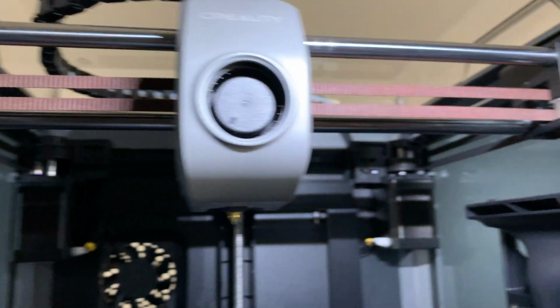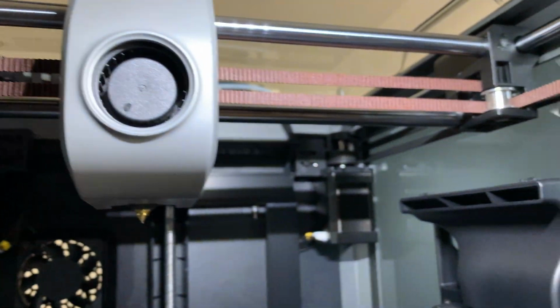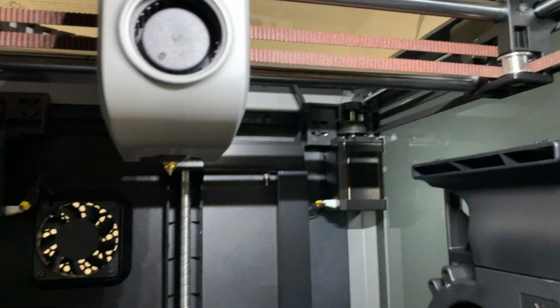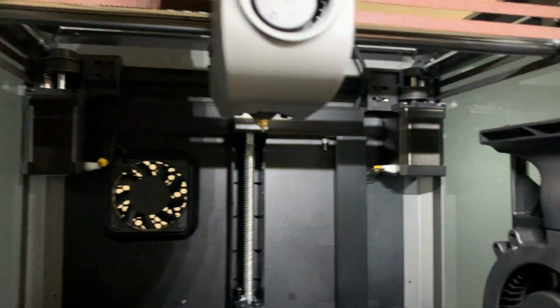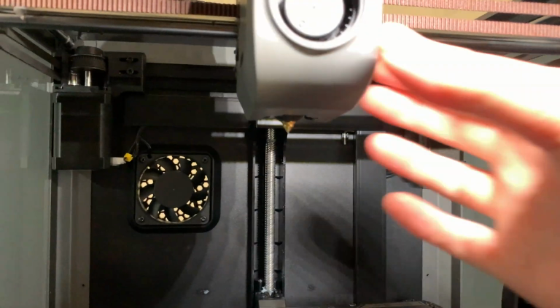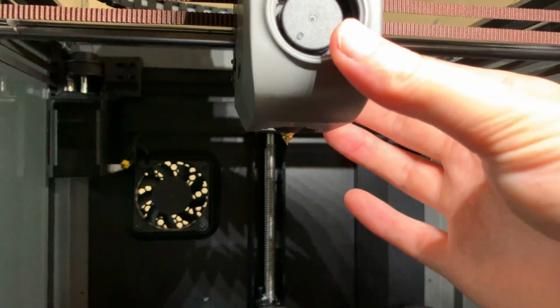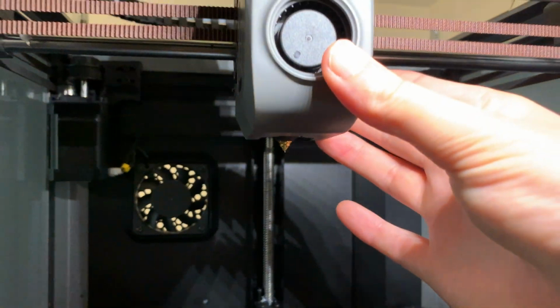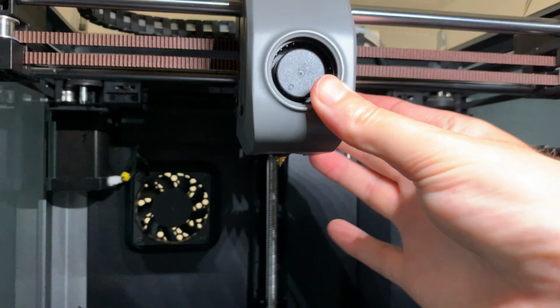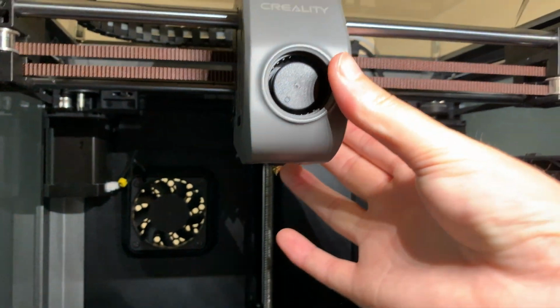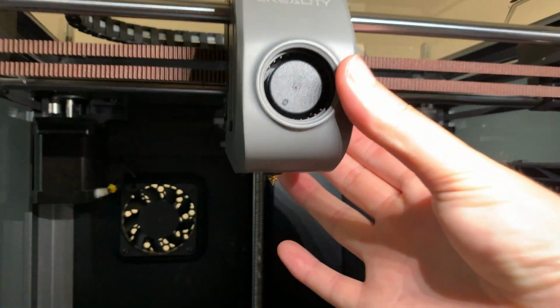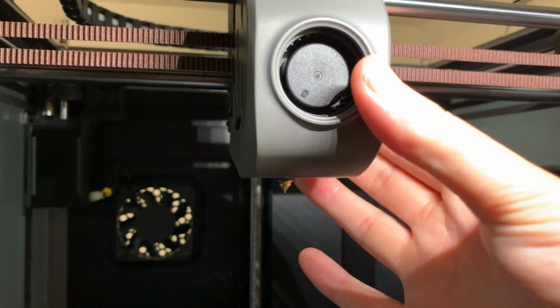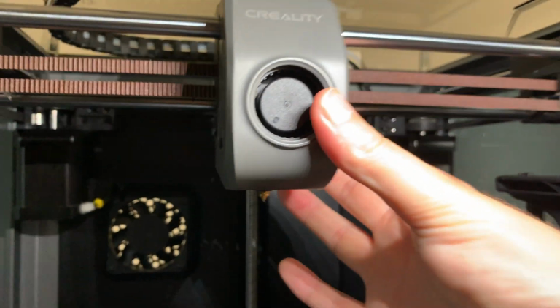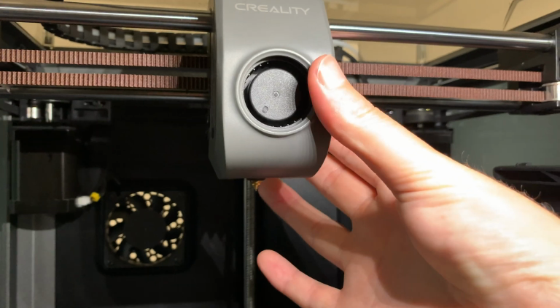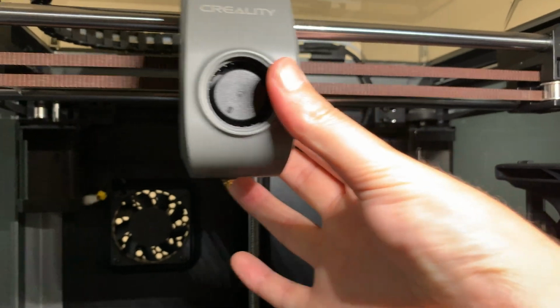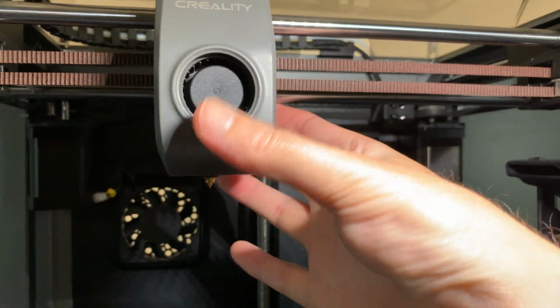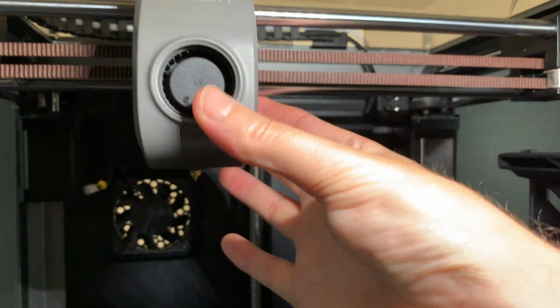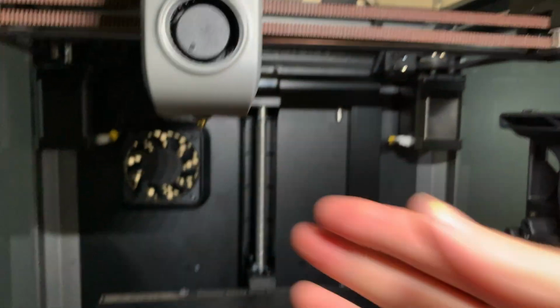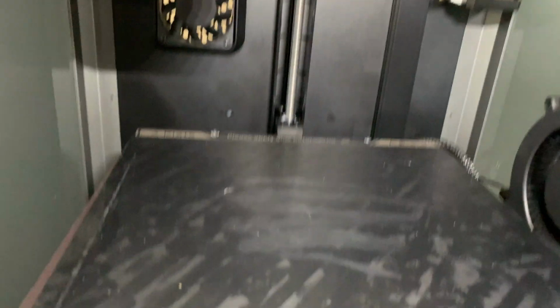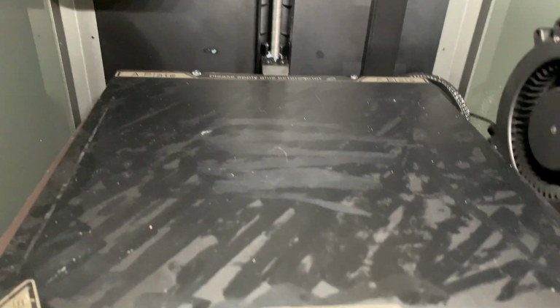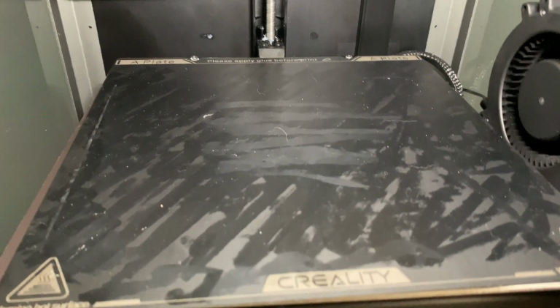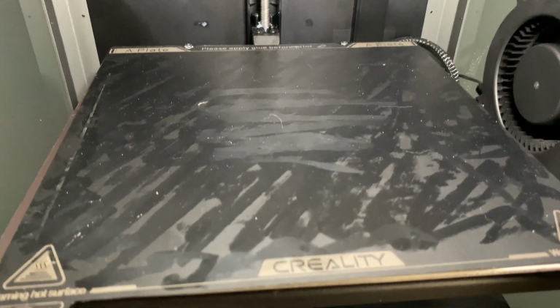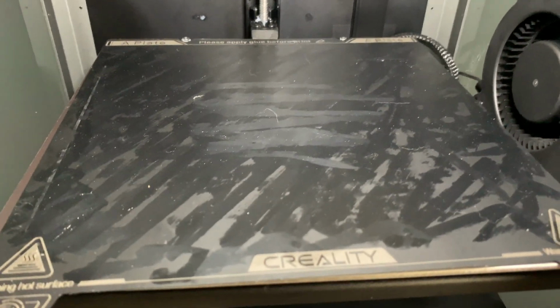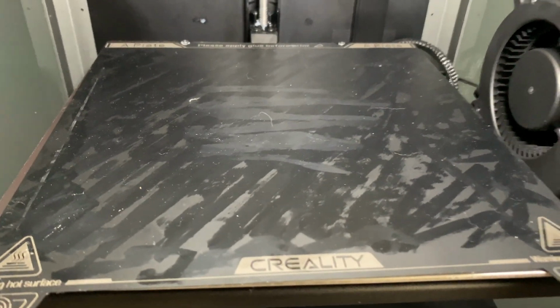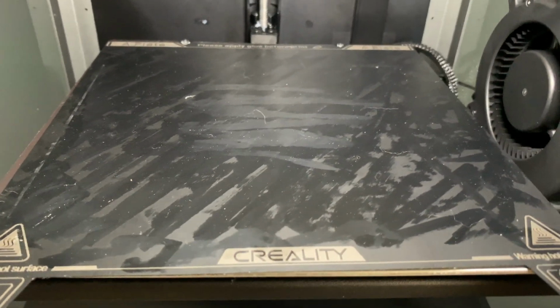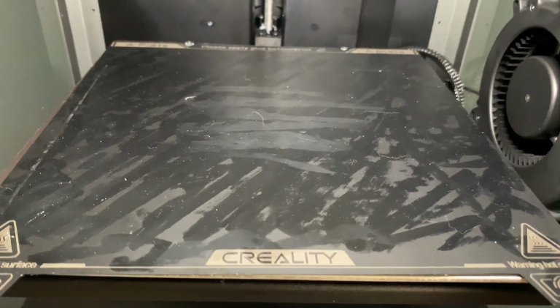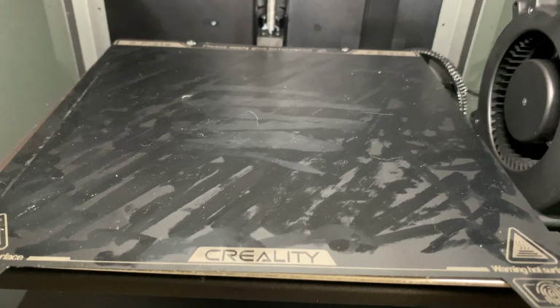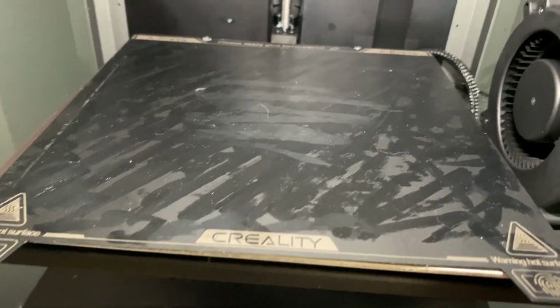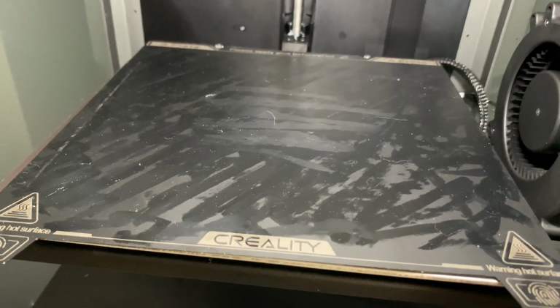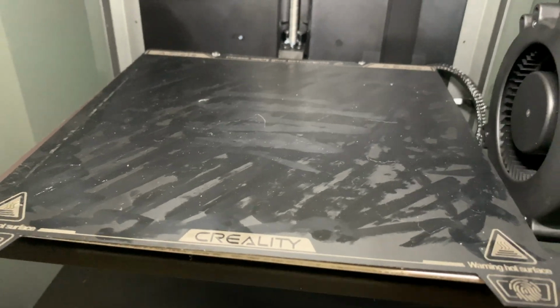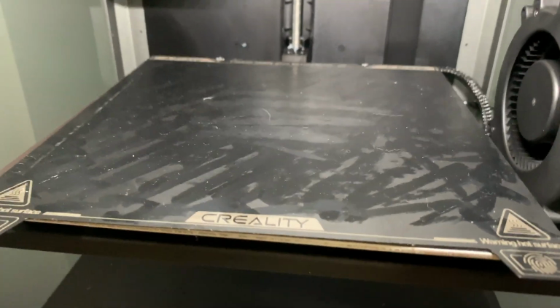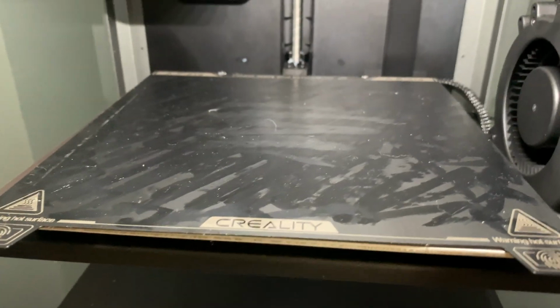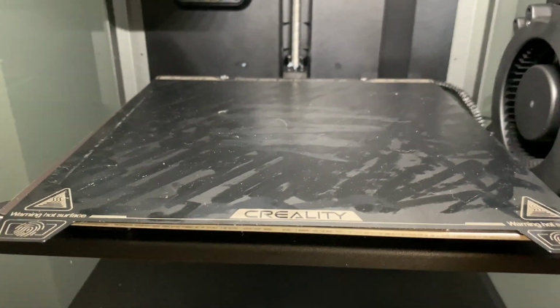This printer is a Core XY printer, which means the hot end moves in the X and the Y direction, and the bed only moves in the Z direction. This is different from something like the Ender 3, which is what people call a bed slinger.